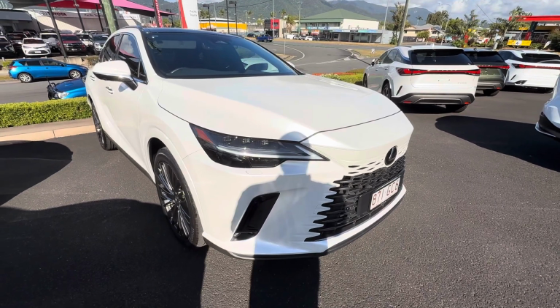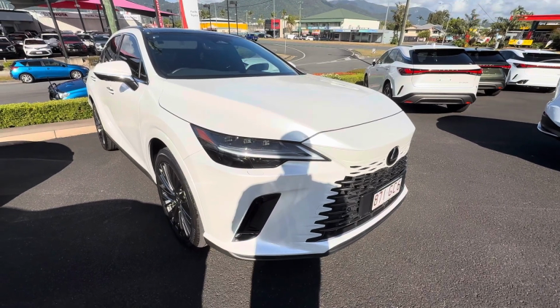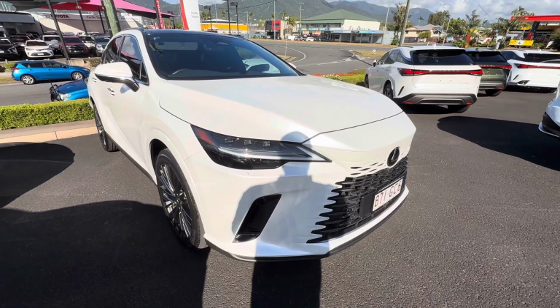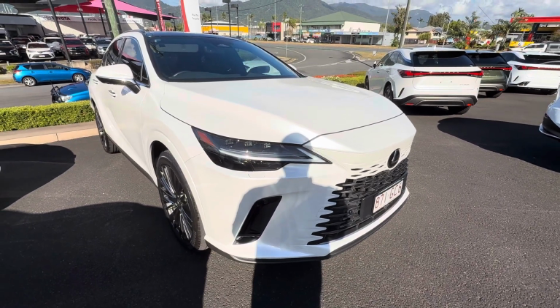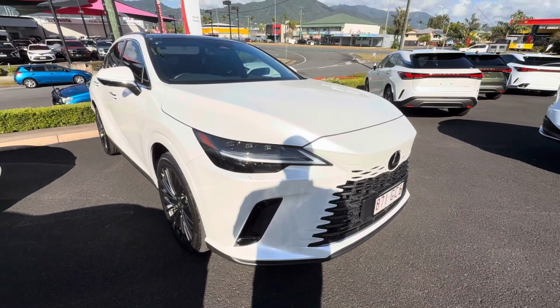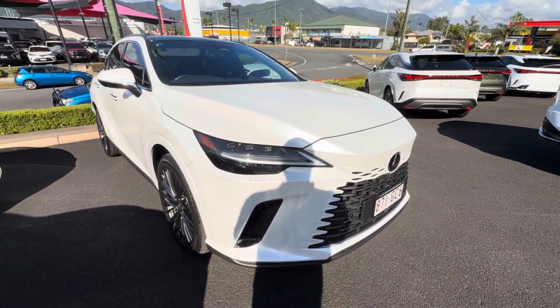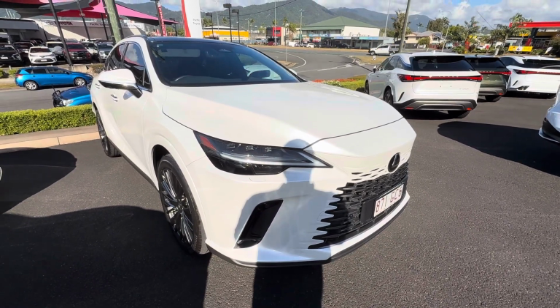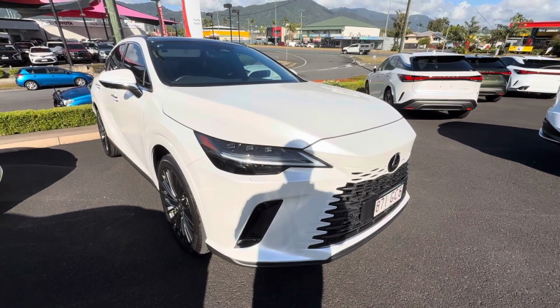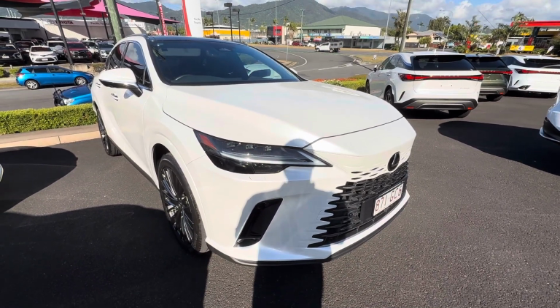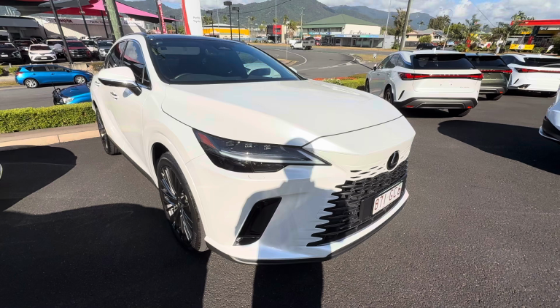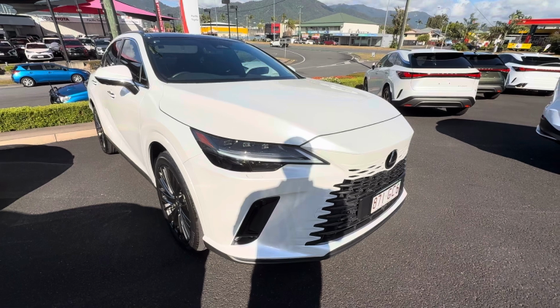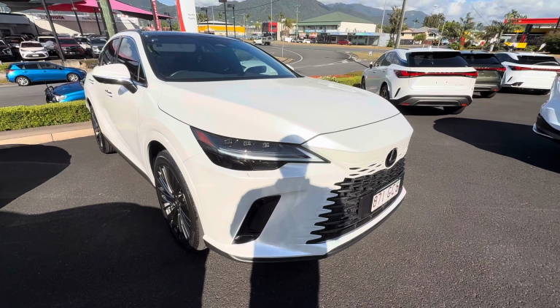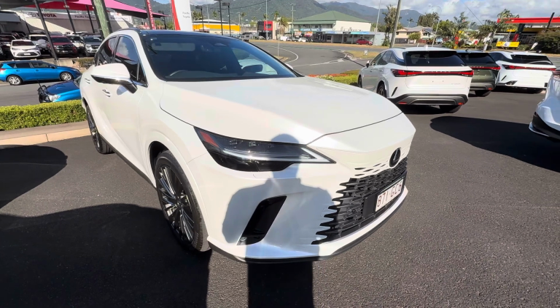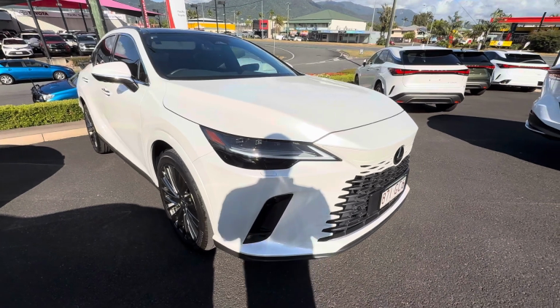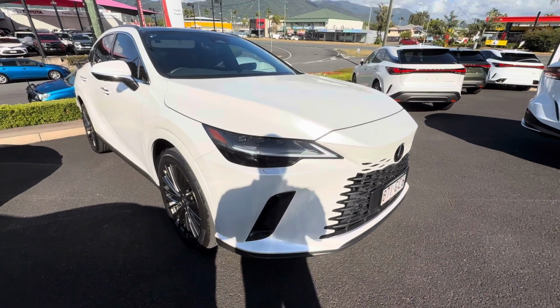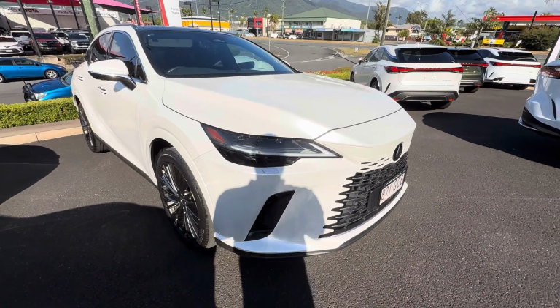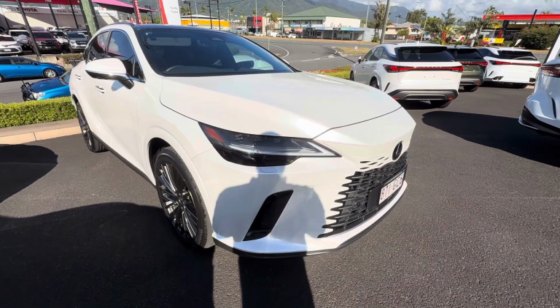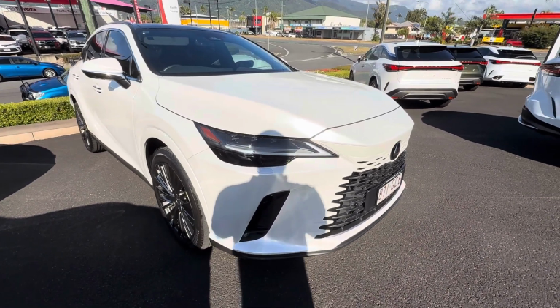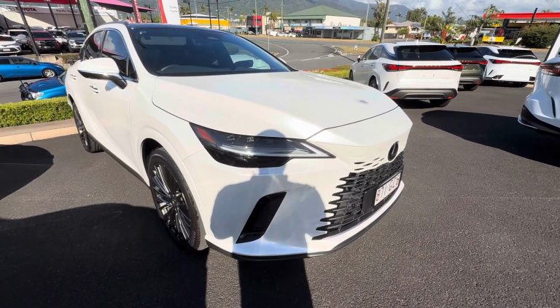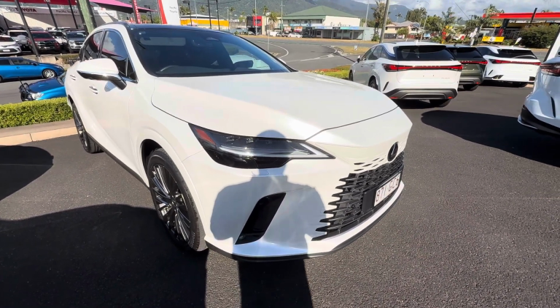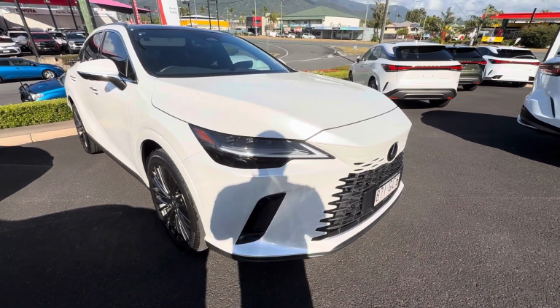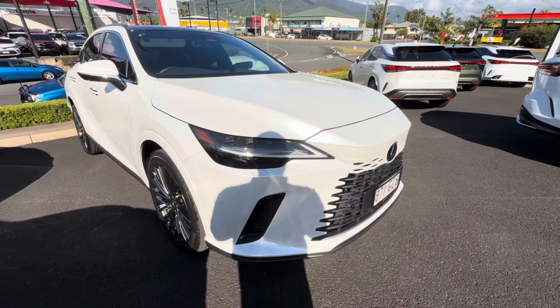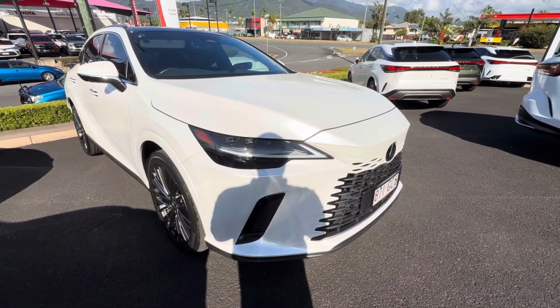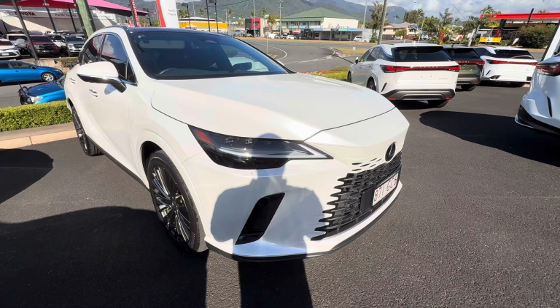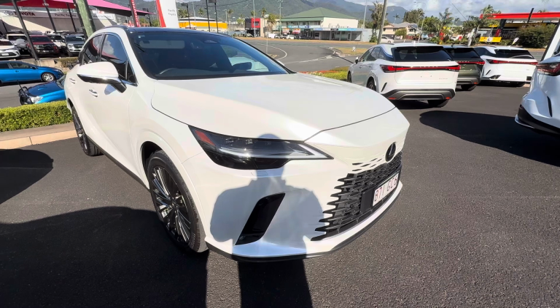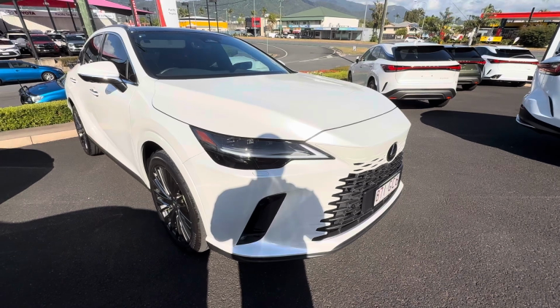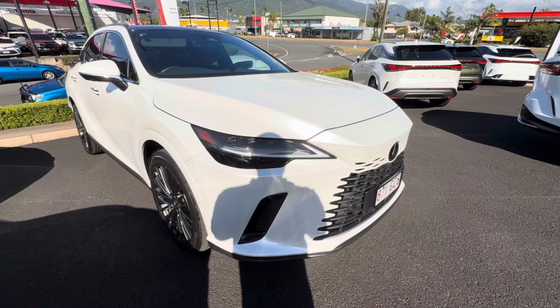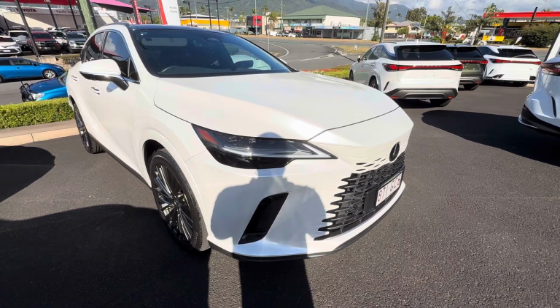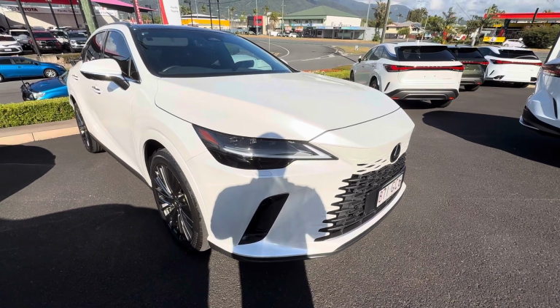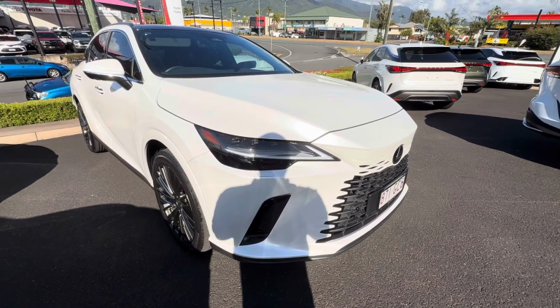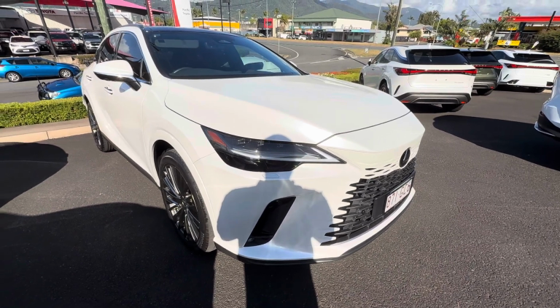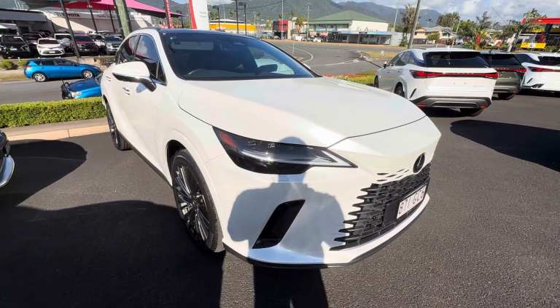Good morning guys, Marvin here from Pacific Toyota and Lexus in Cairns, here with our beautiful 2022 RX 350 Sports Luxury wagon that we have in stock here for you today.